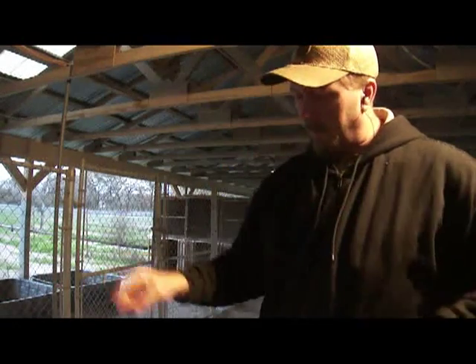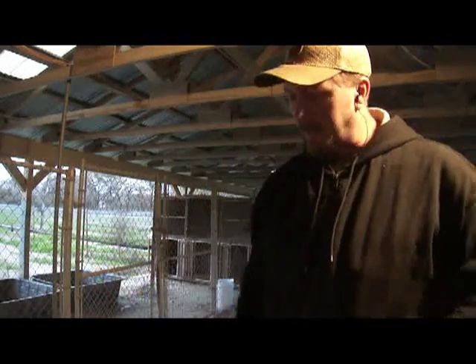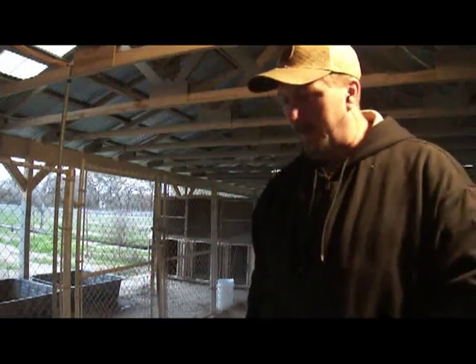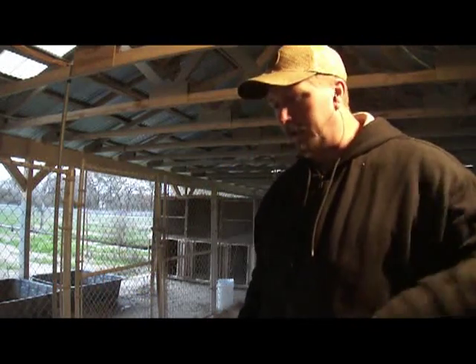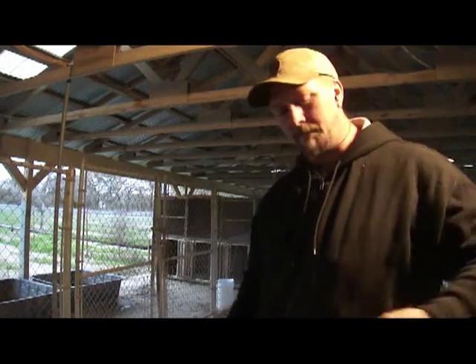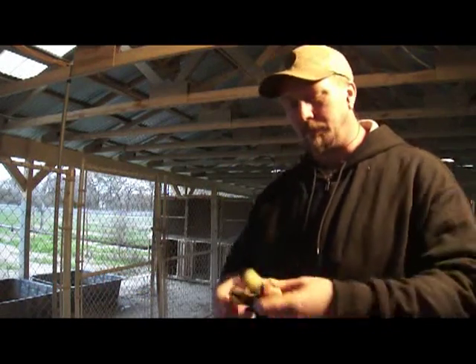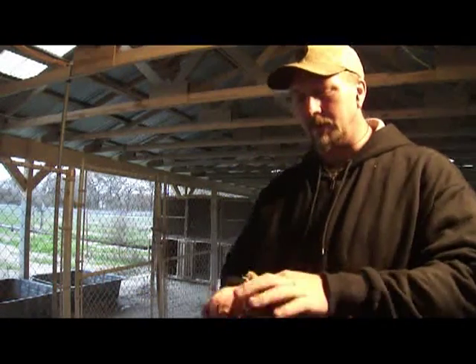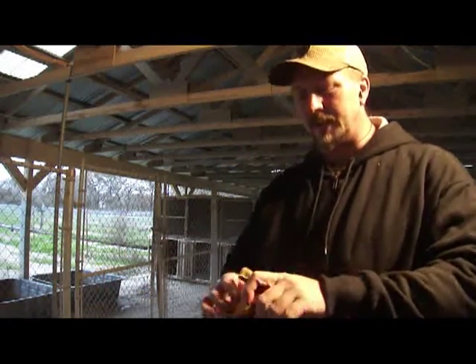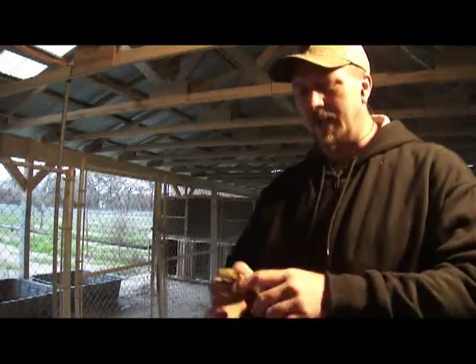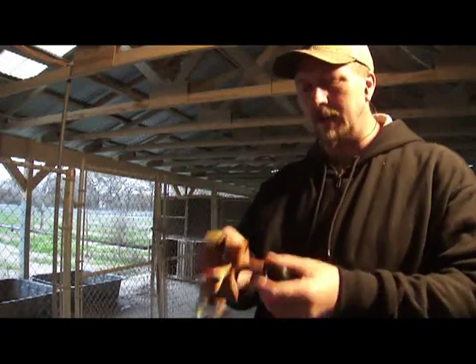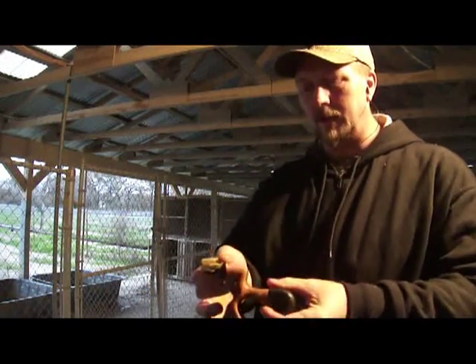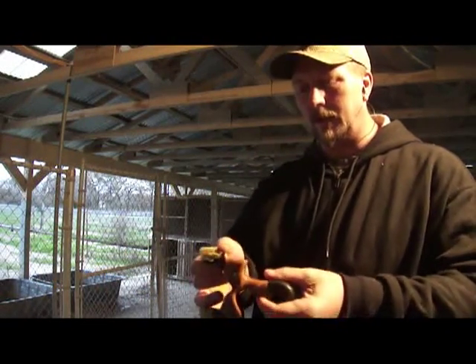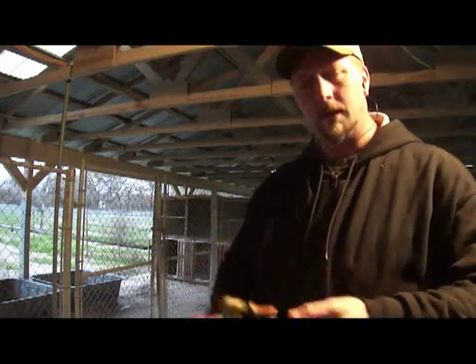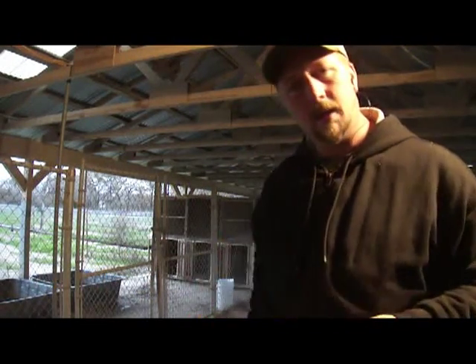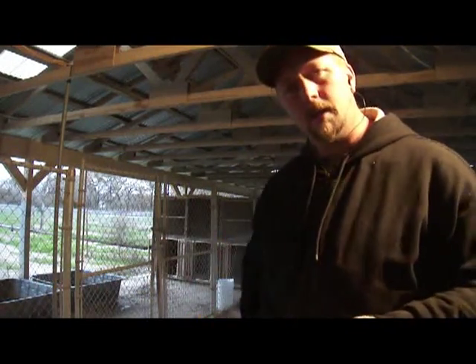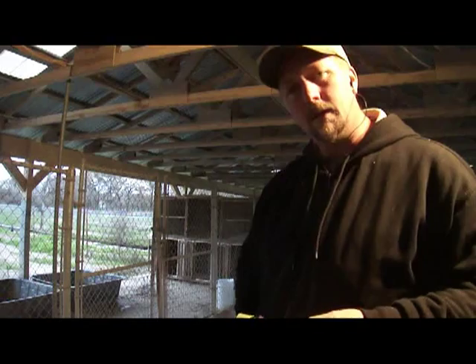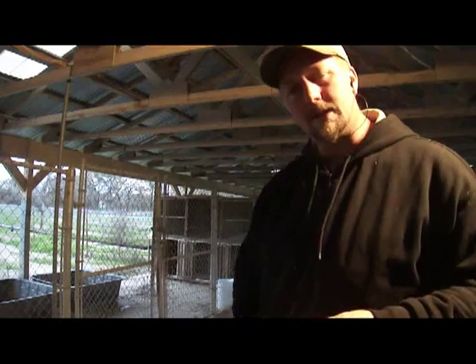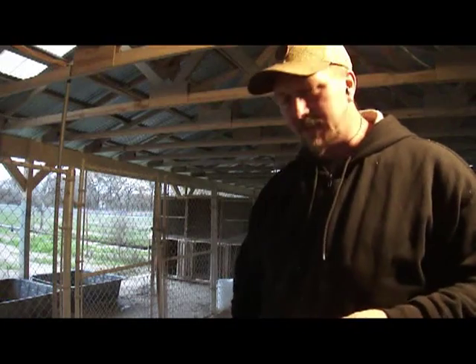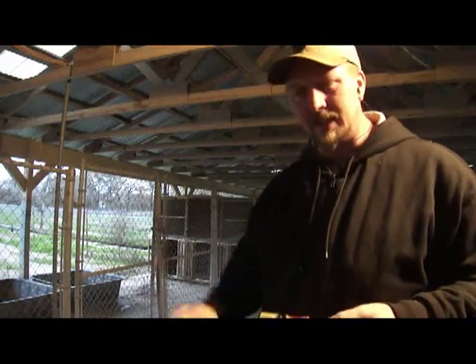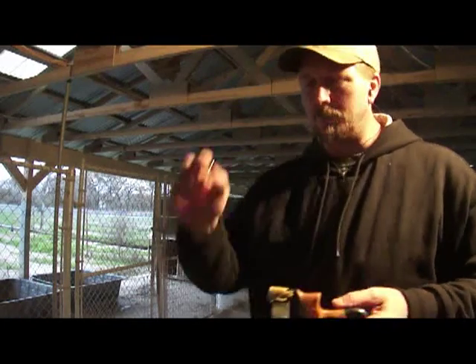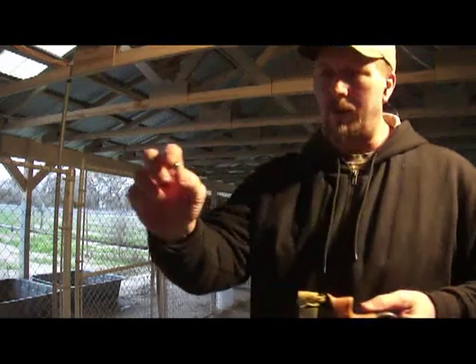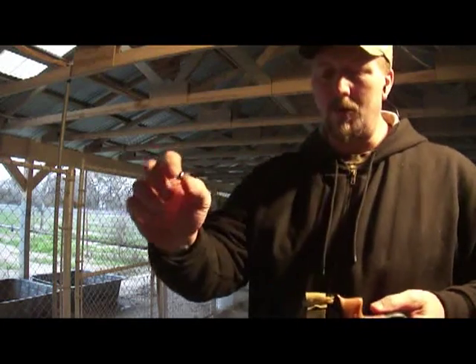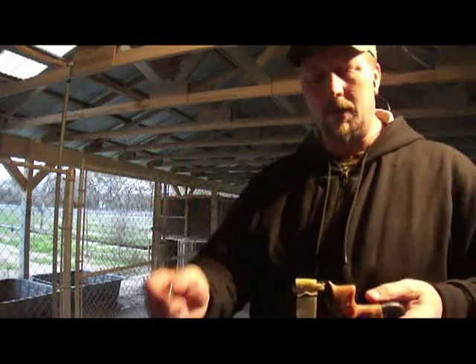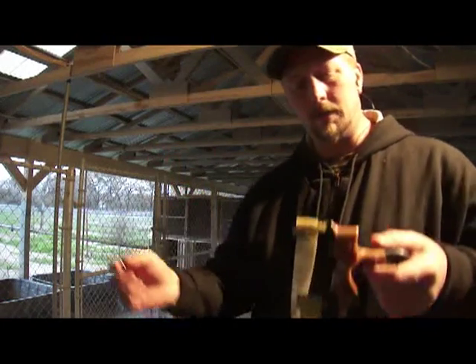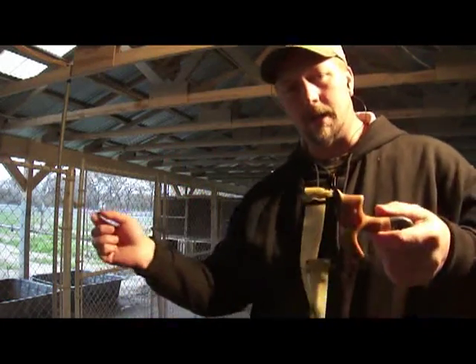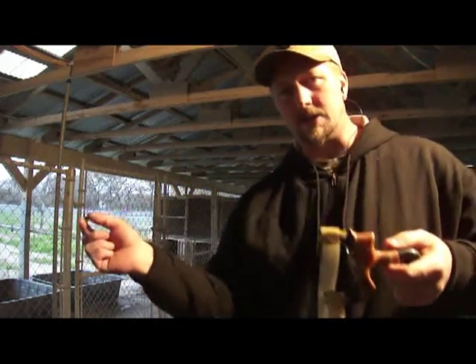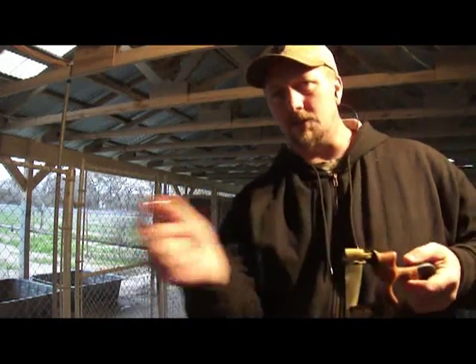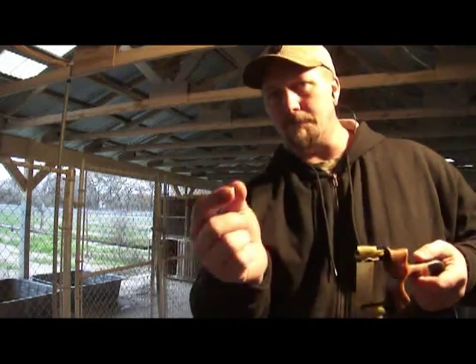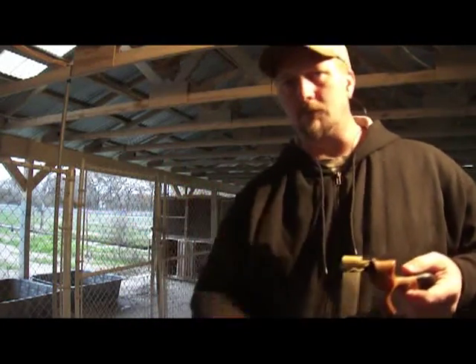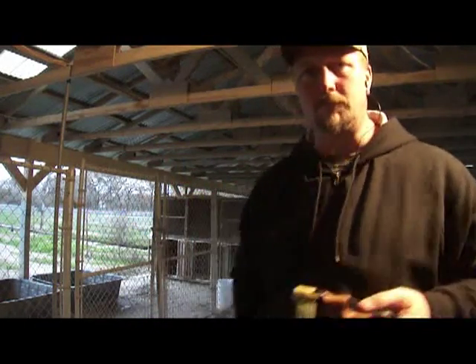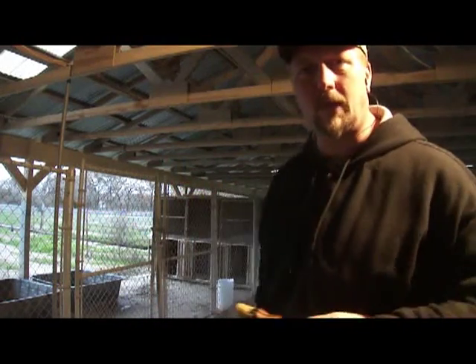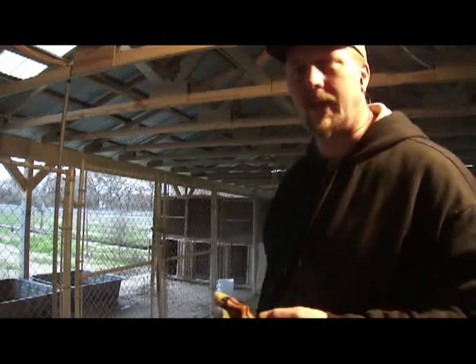I take my pocket predator slingshot, 7/16 steel ball ammo, and it just shoots. Boom. Perfect like that.